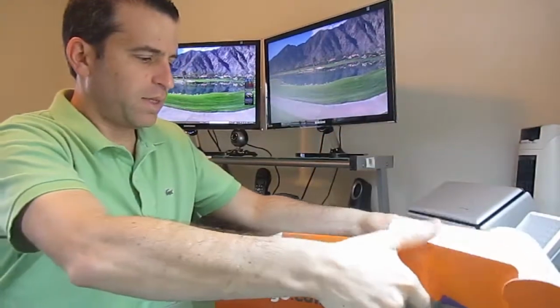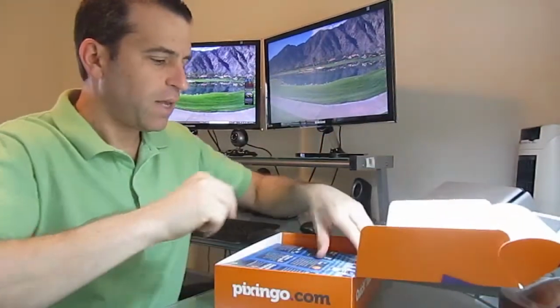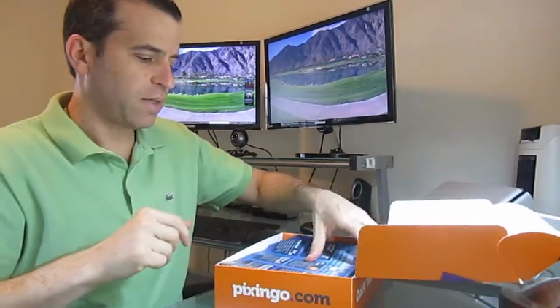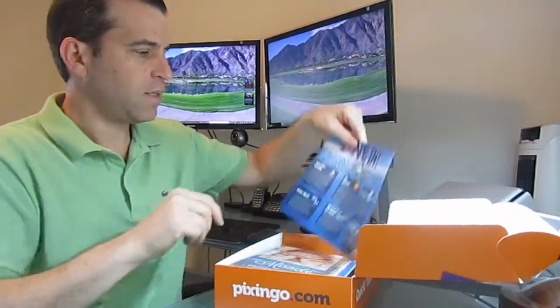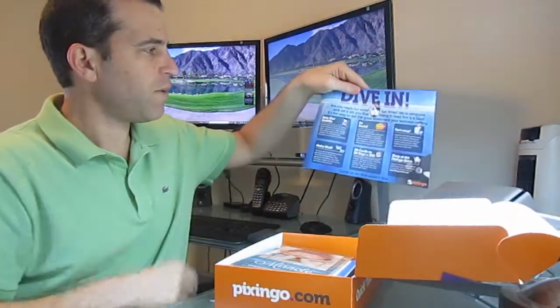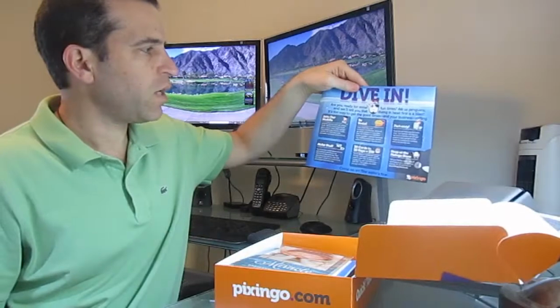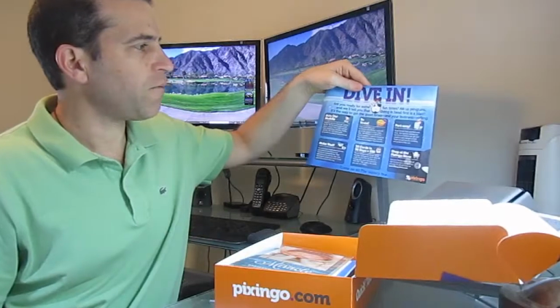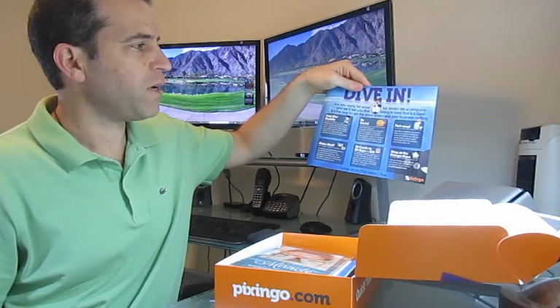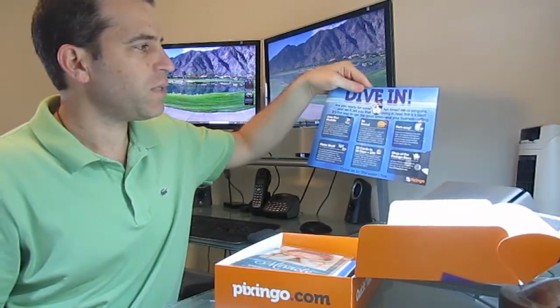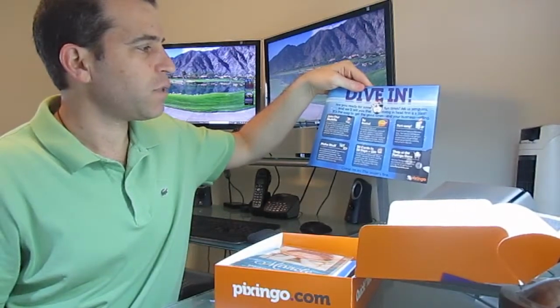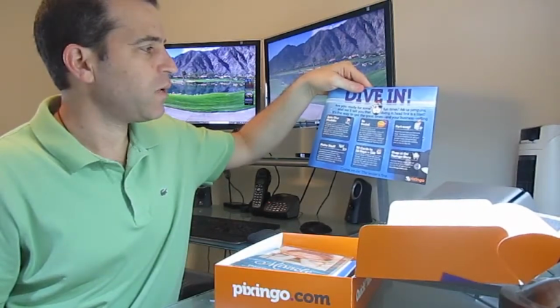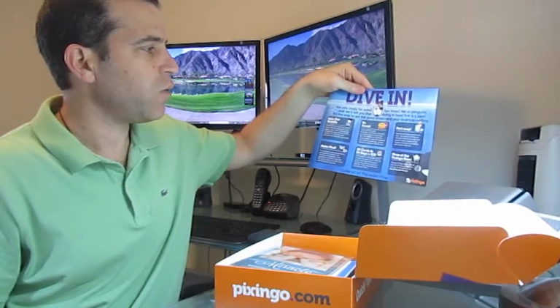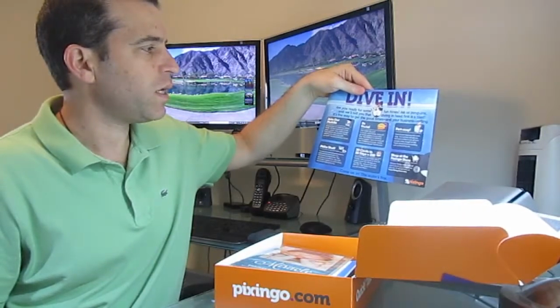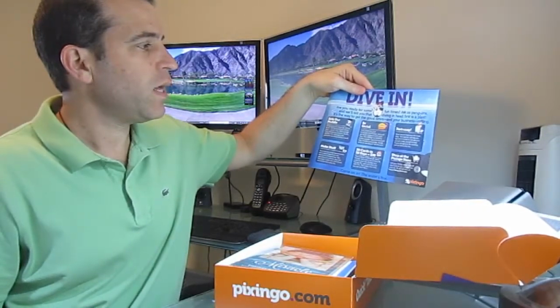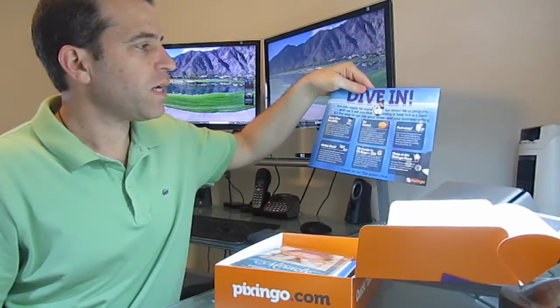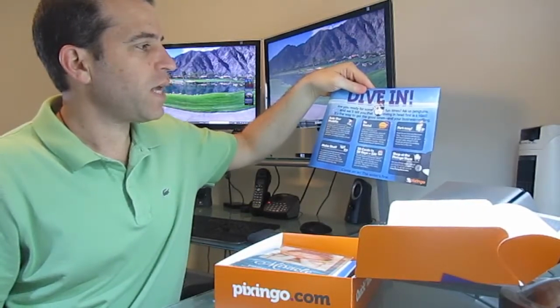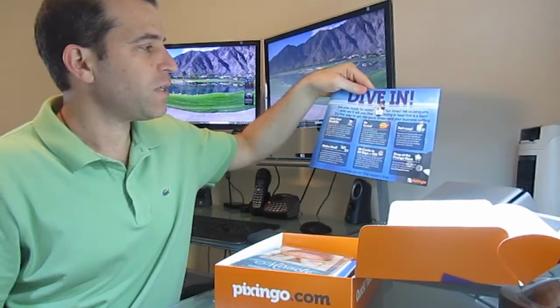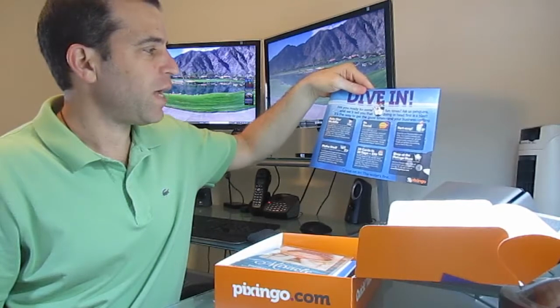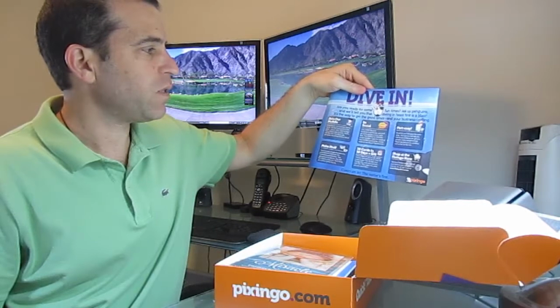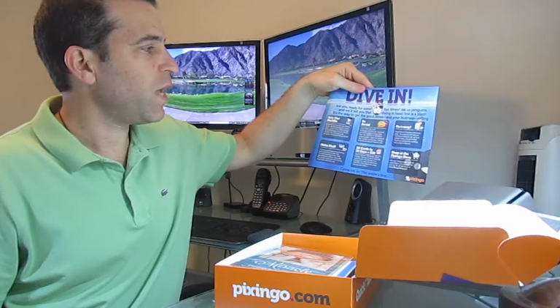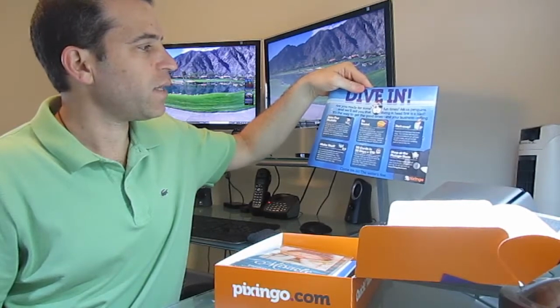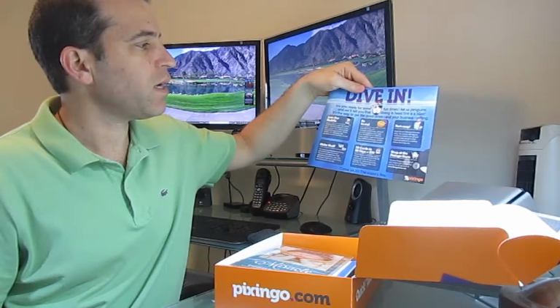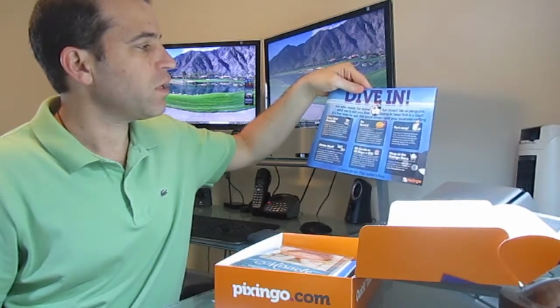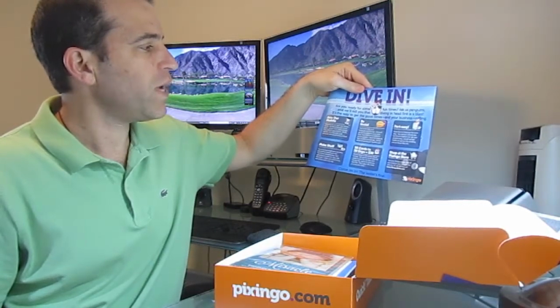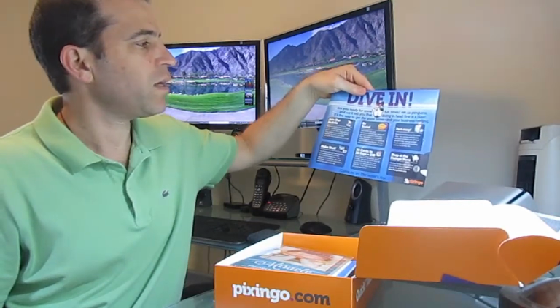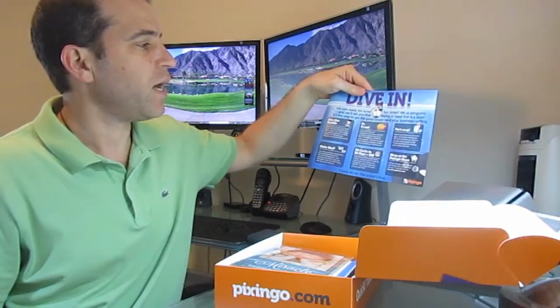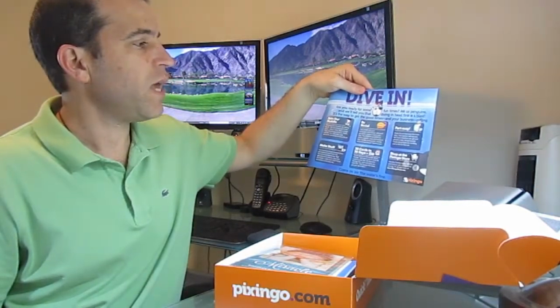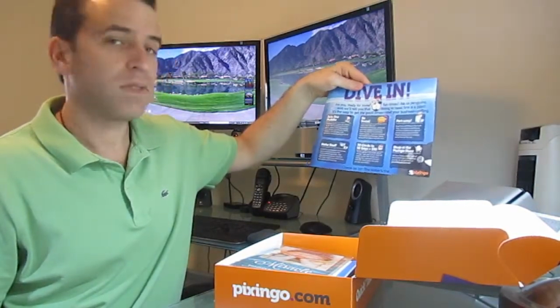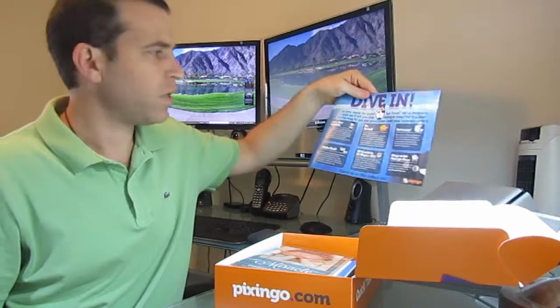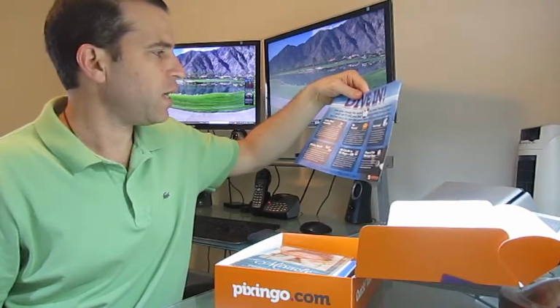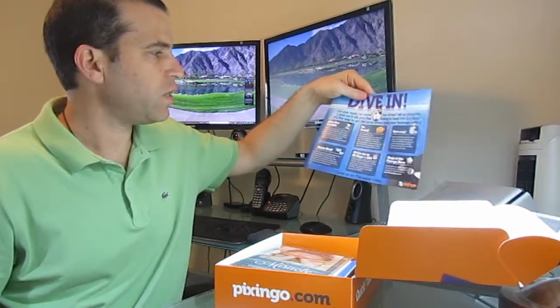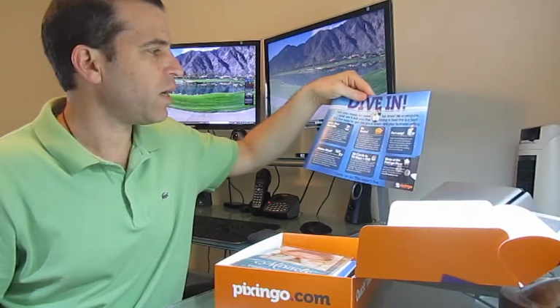So let's dive in, as this says. Are you ready for some fun times? 'Ask us penguins and we'll tell you that diving in head first is a blast. It's the way to get the good times in your business rolling. And join the huddle.'